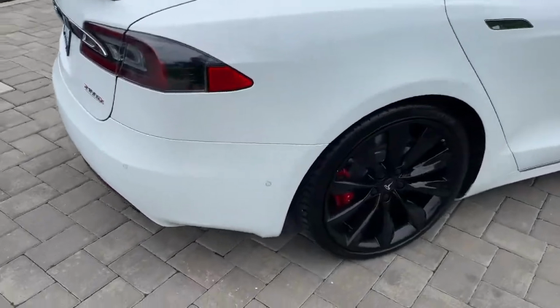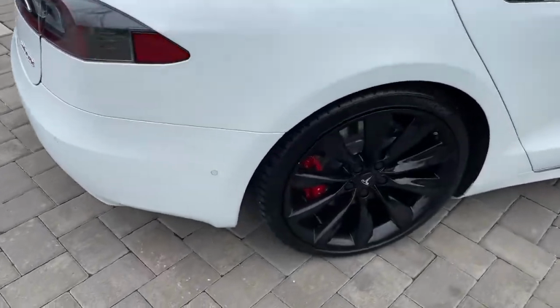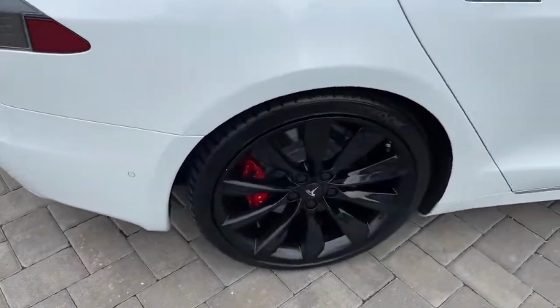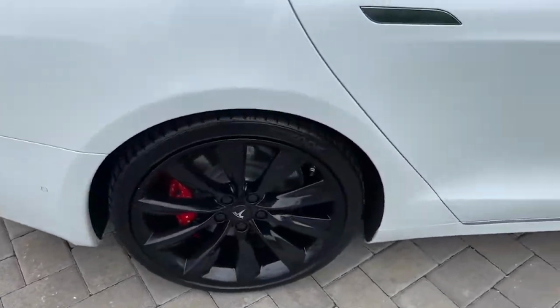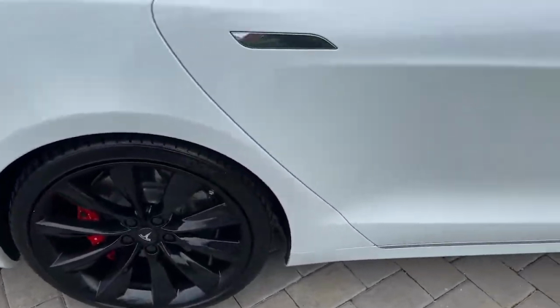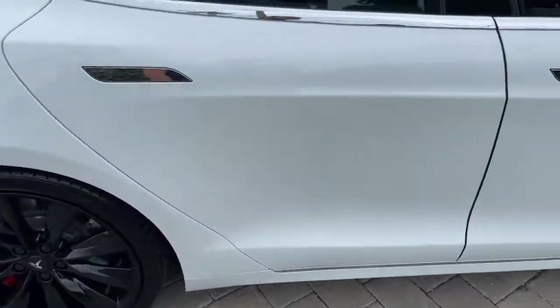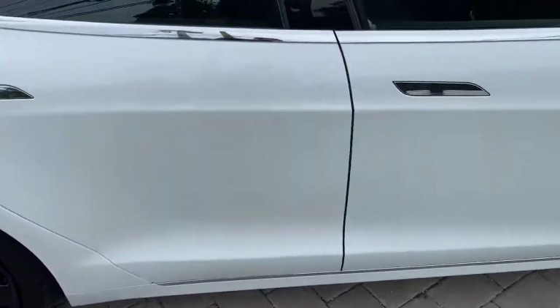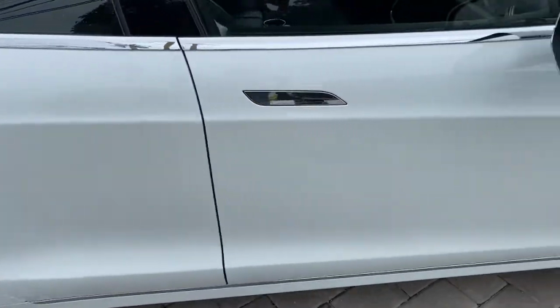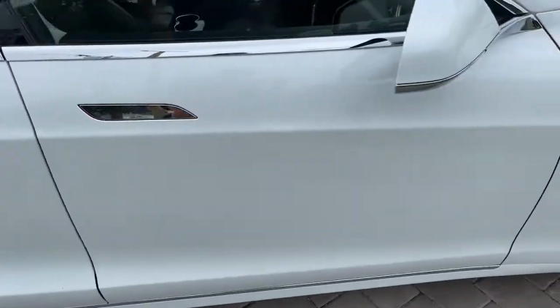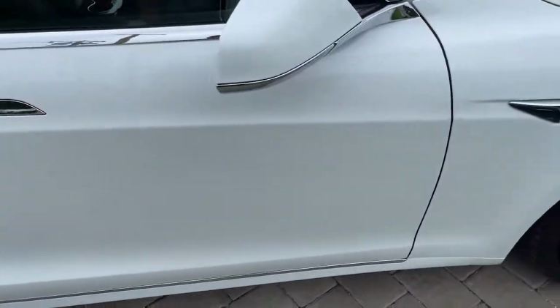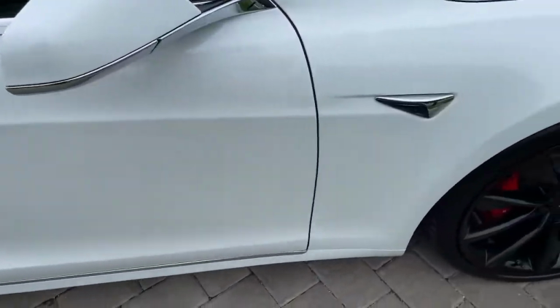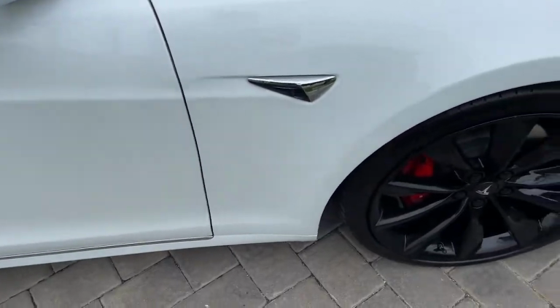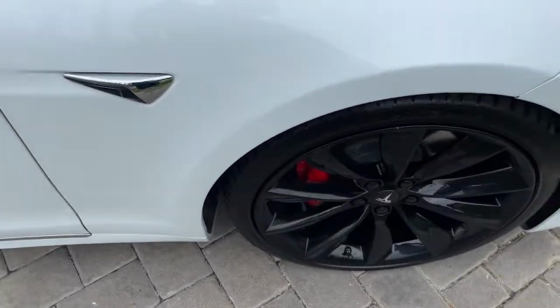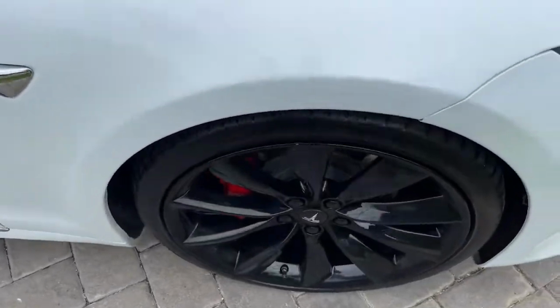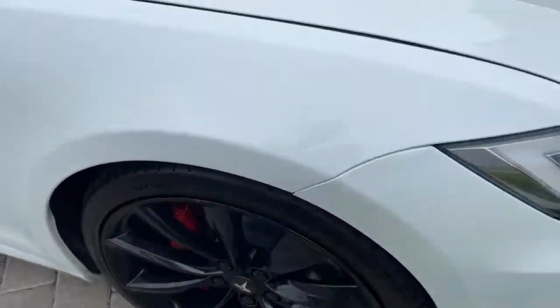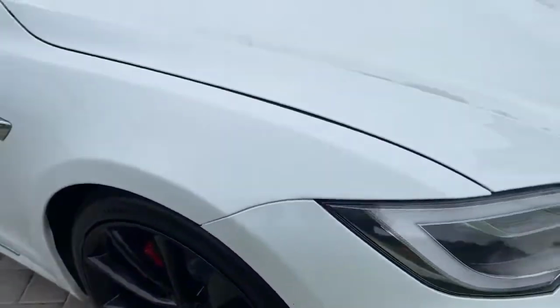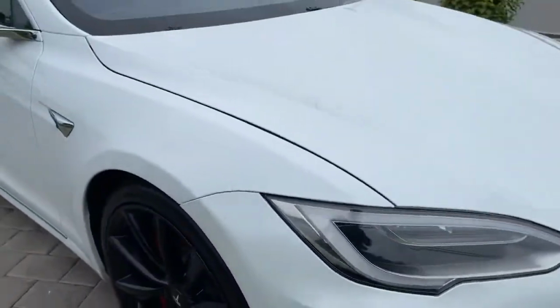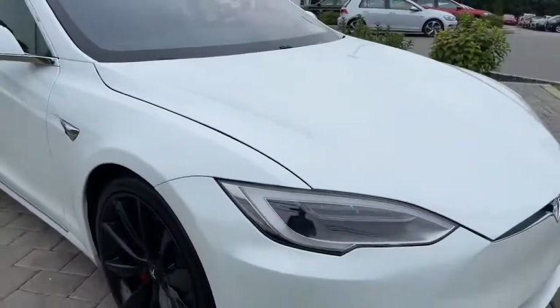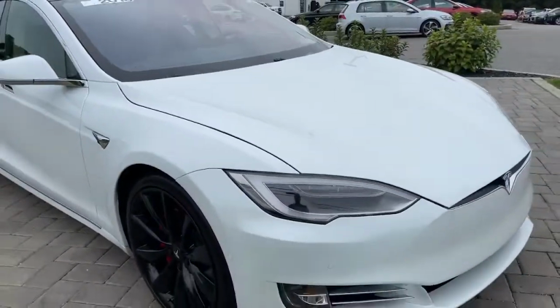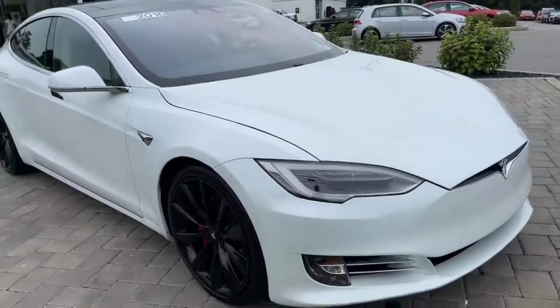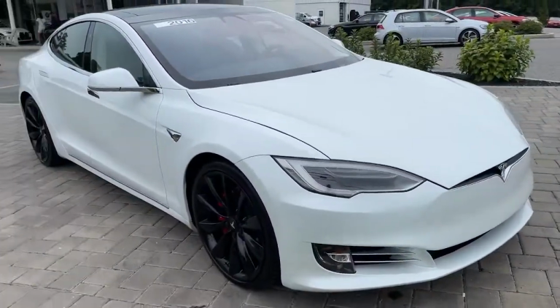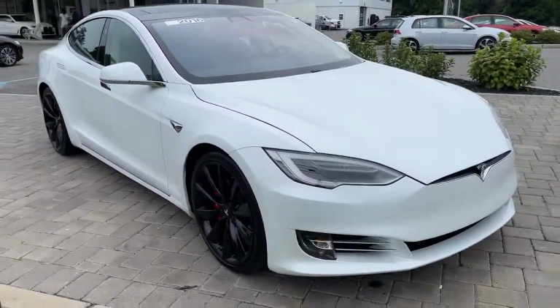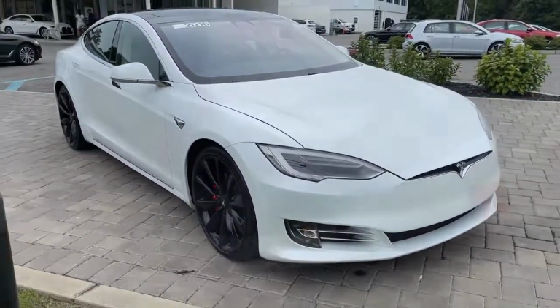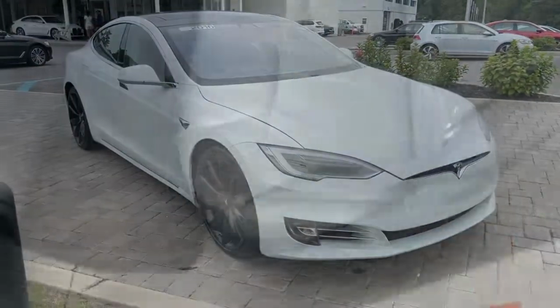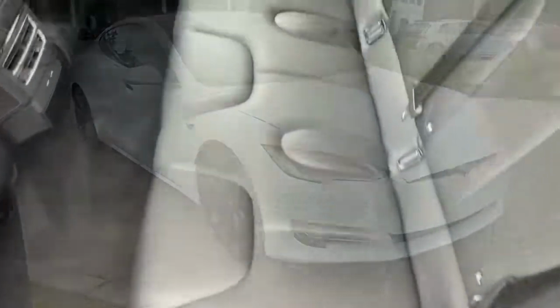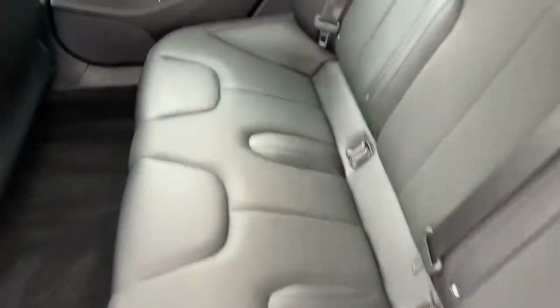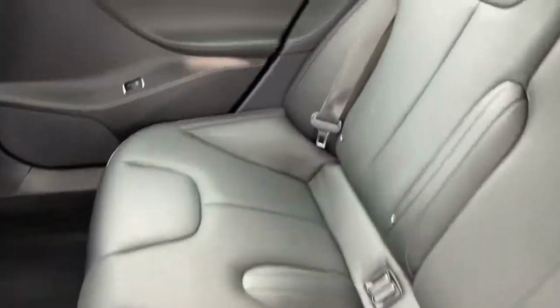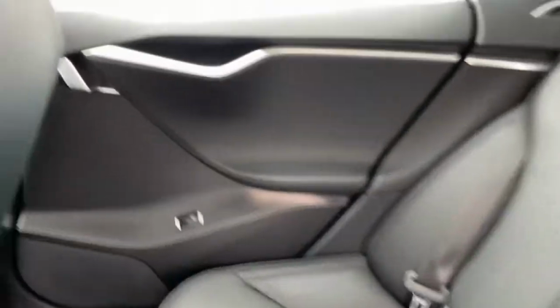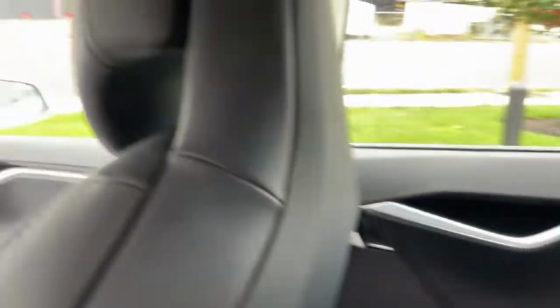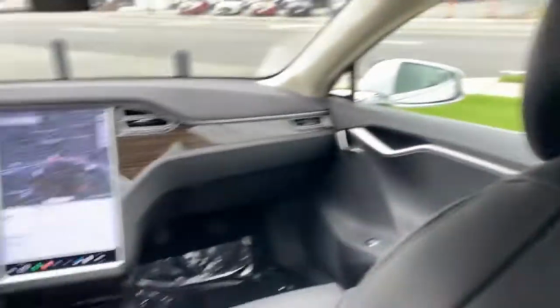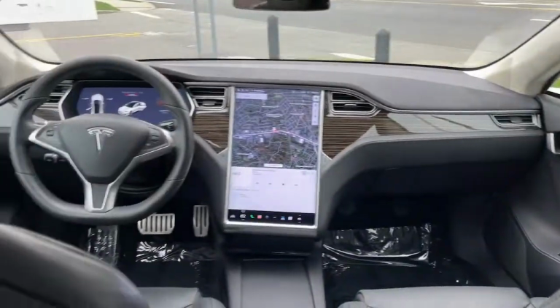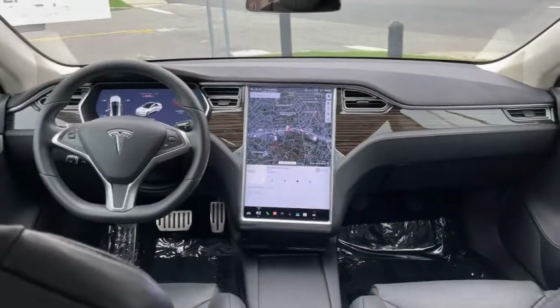Serene Comfort blends with awe-inspiring tech in this future-focused Model S. See for yourself when you take it out for a test drive. Our professional staff looks forward to giving you excellent service.